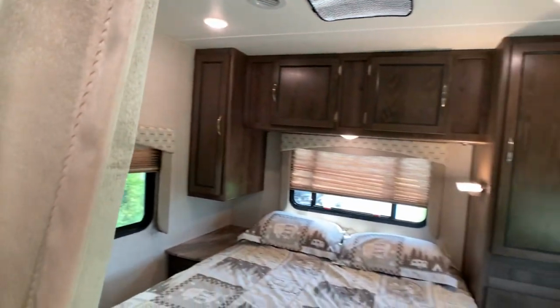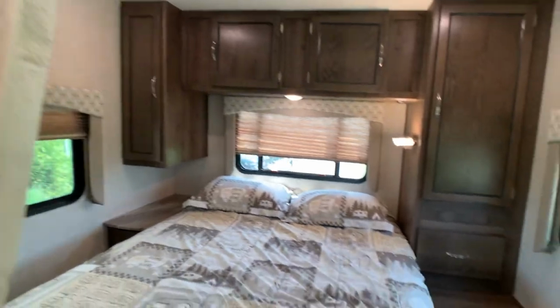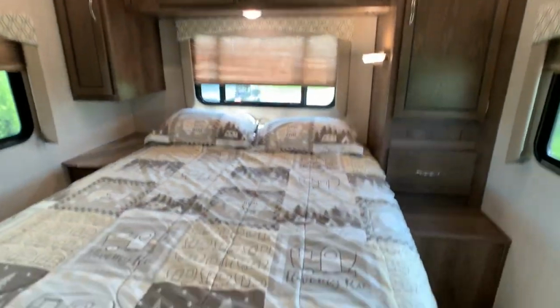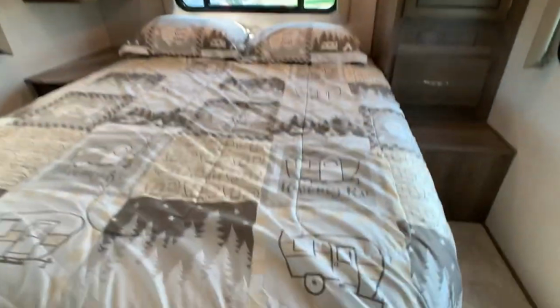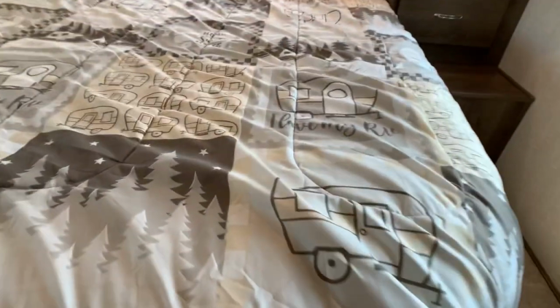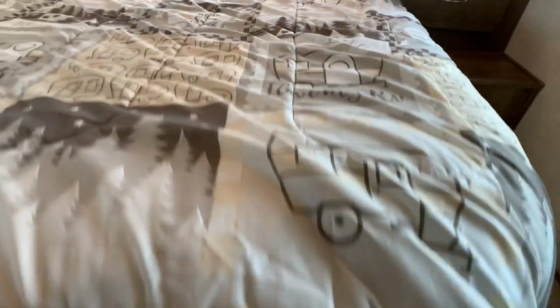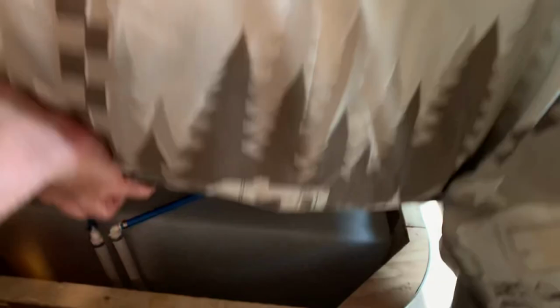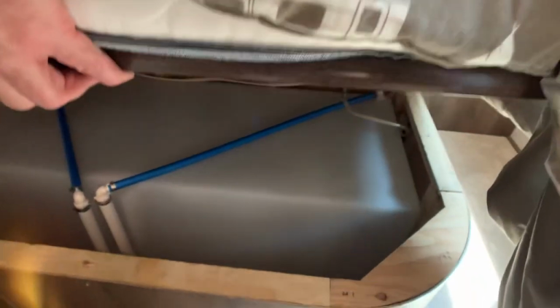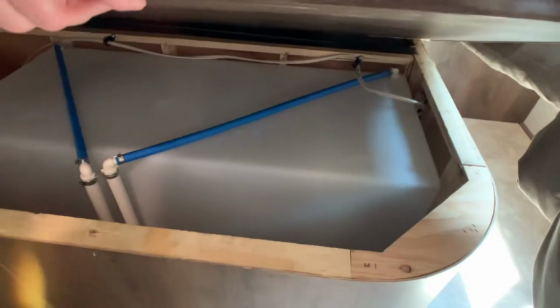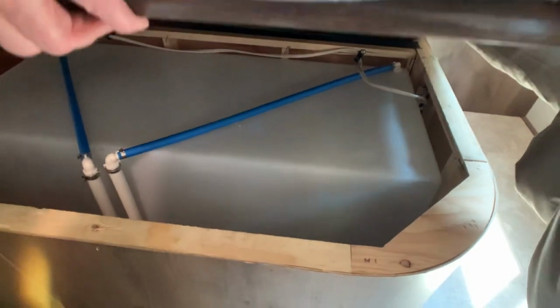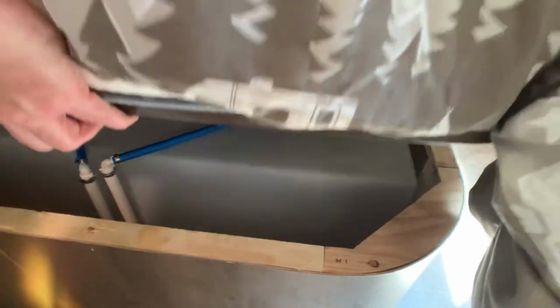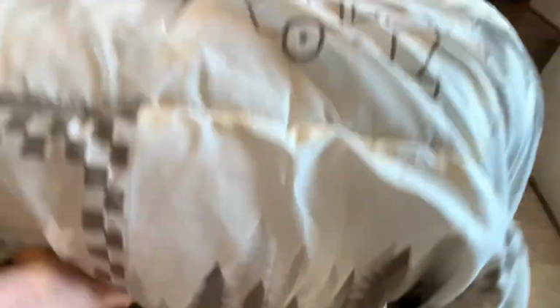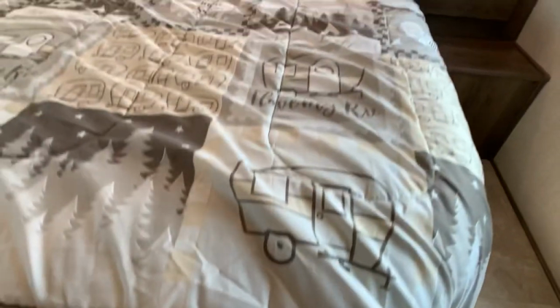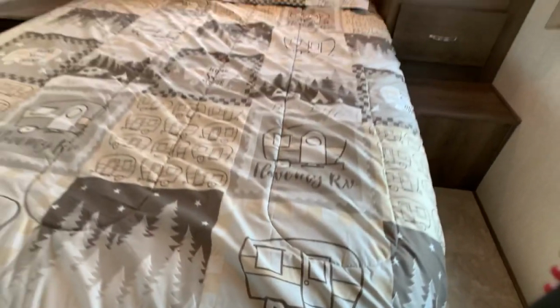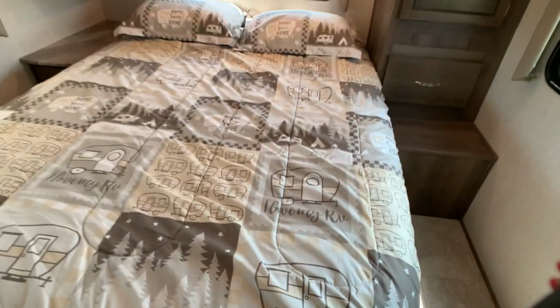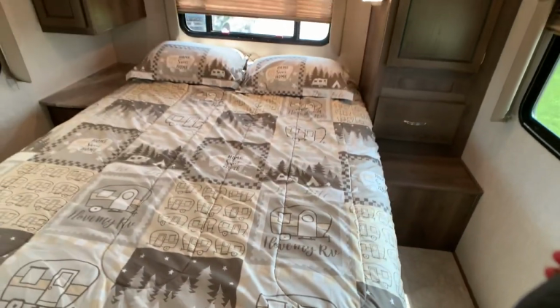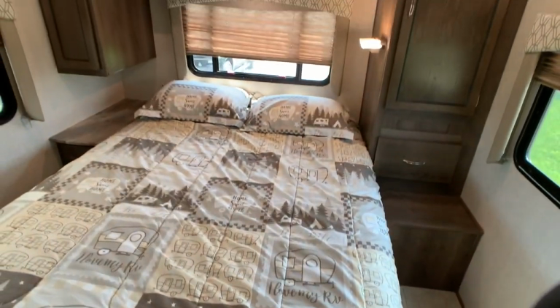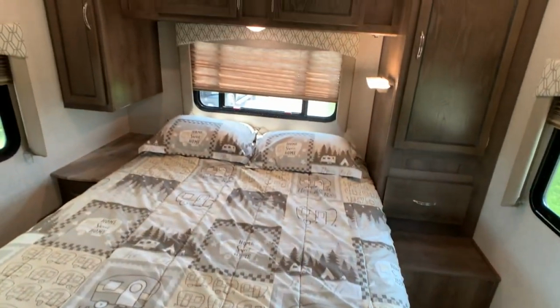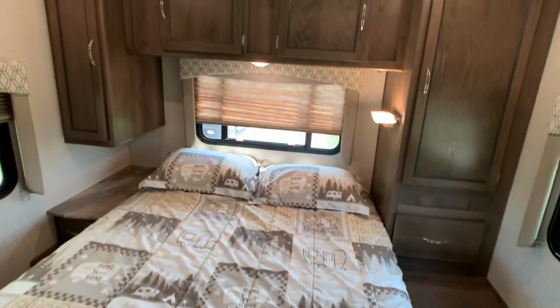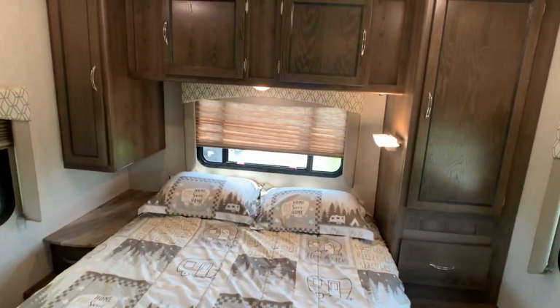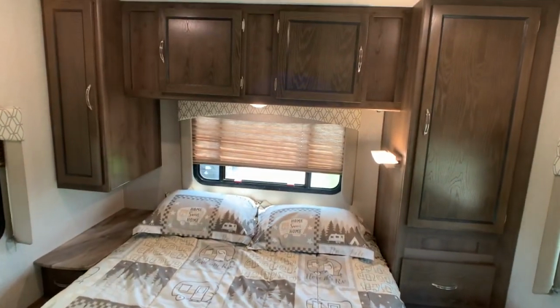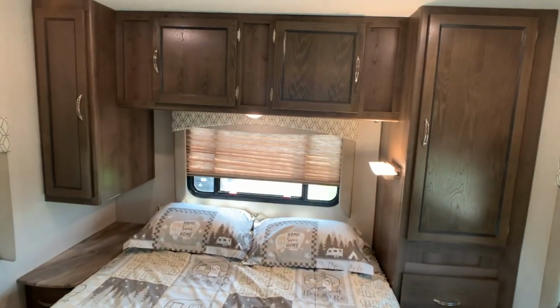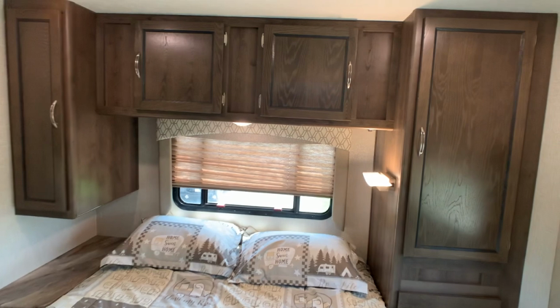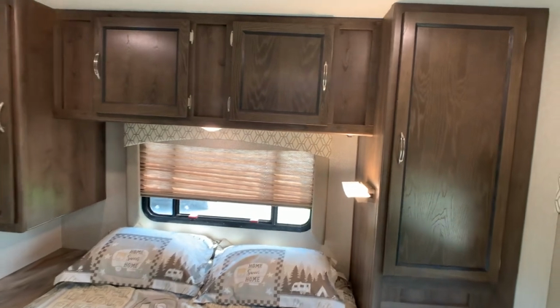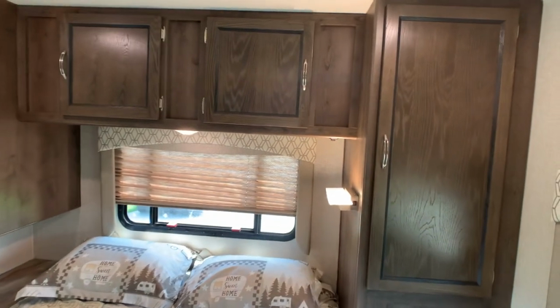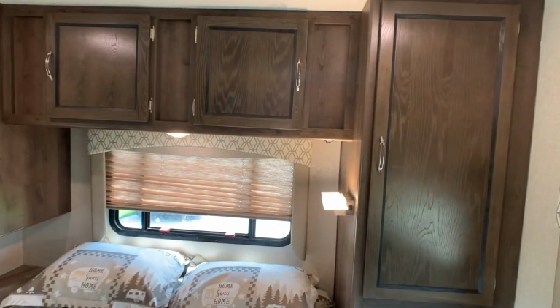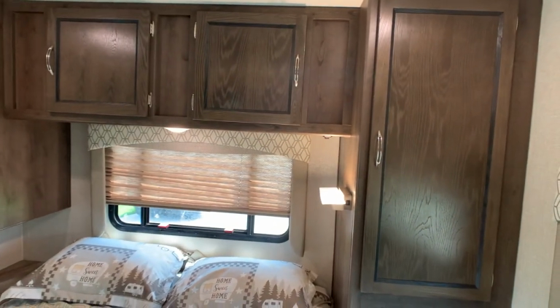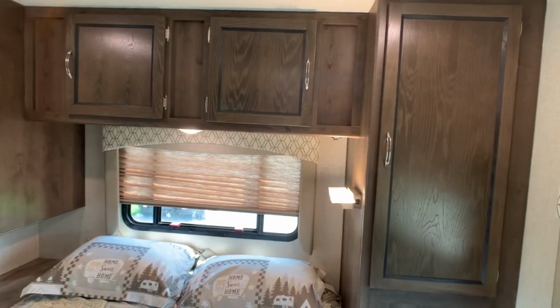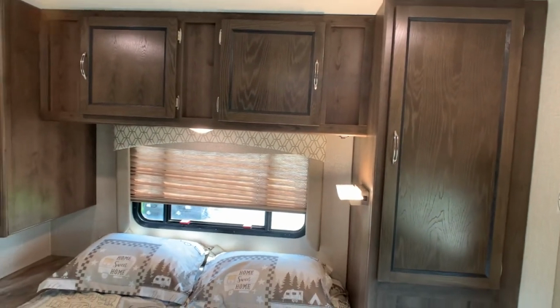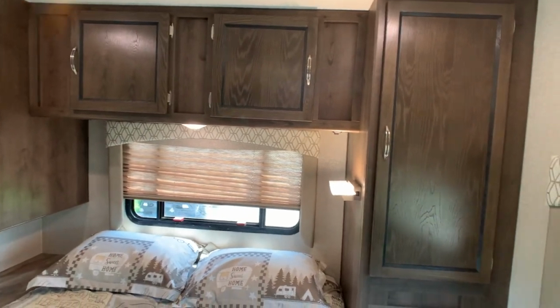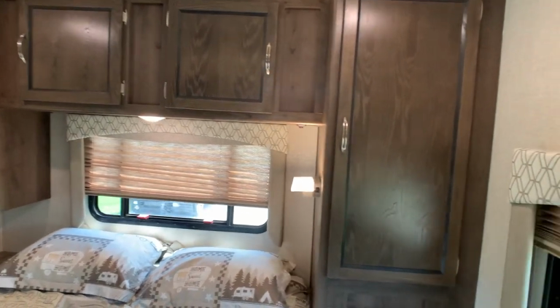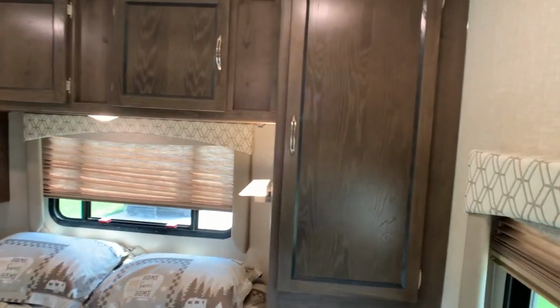The master bedroom is going to be a queen bed, and the queen bed does lift up. There's your freshwater holding tank — it's going to be a 40-gallon freshwater tank. You've got a 31-gallon black tank, which is your toilet, and a 31-gallon gray tank, which is your sink and shower.